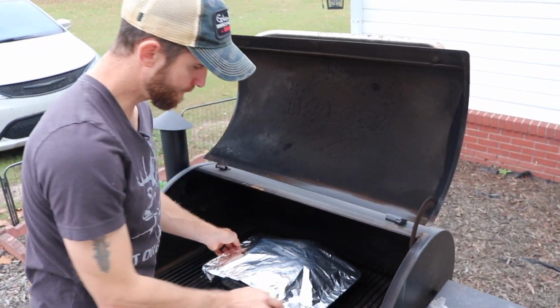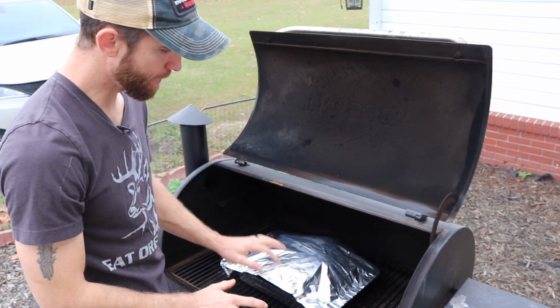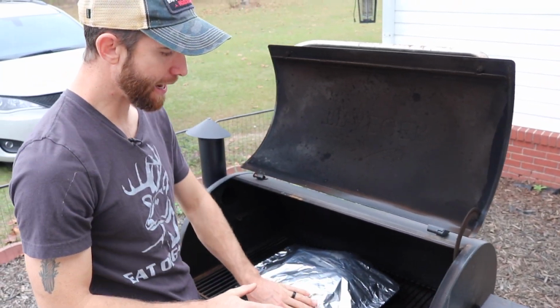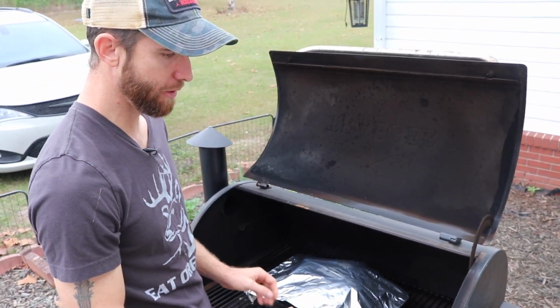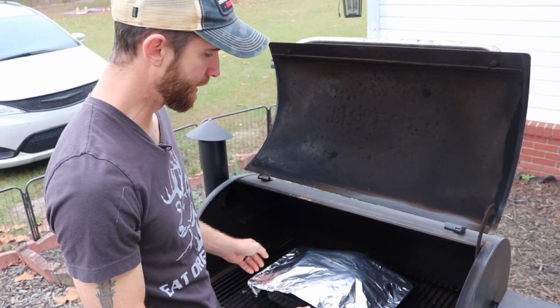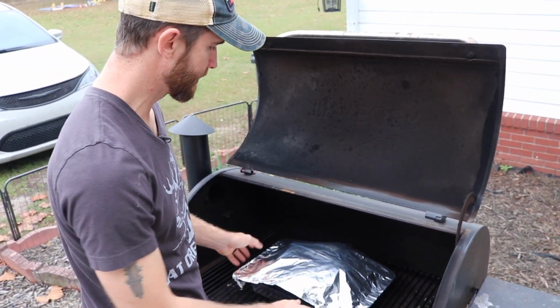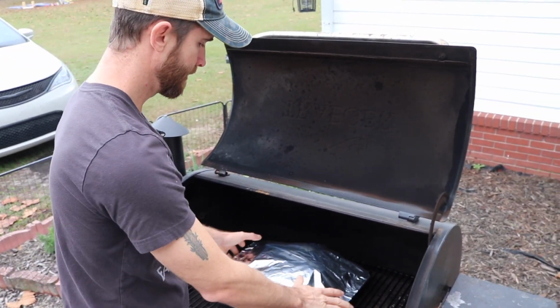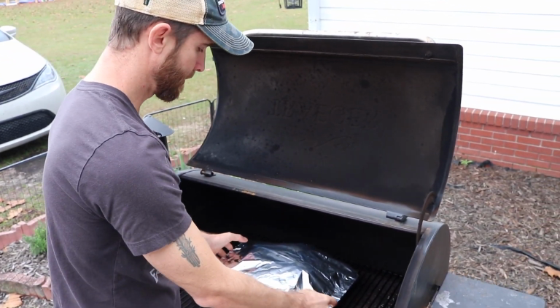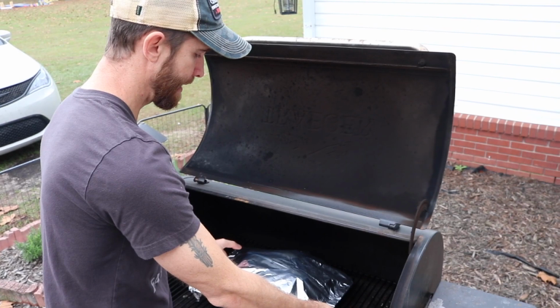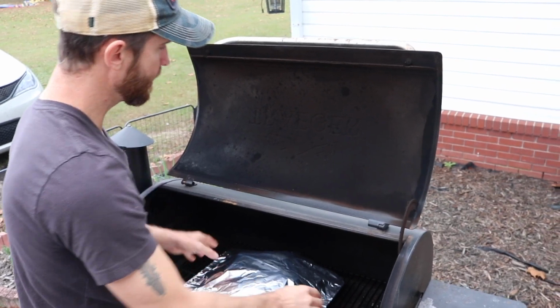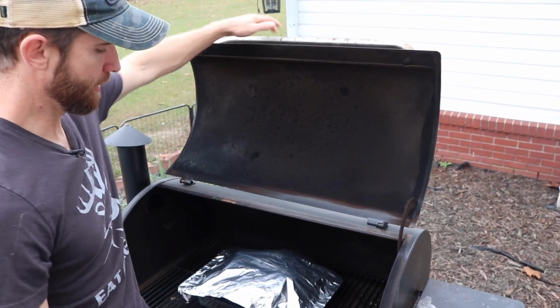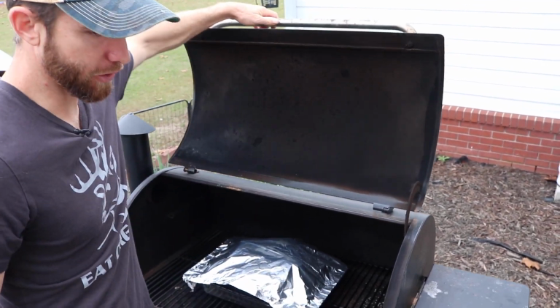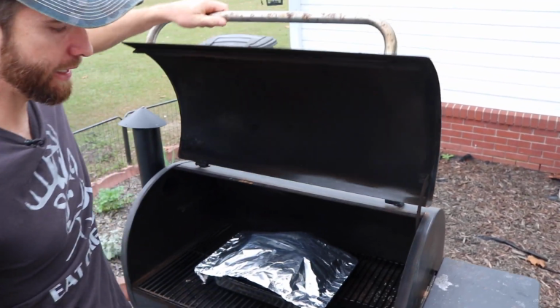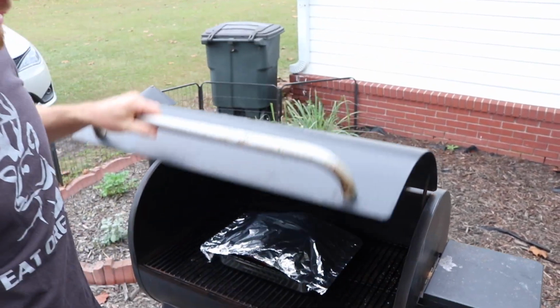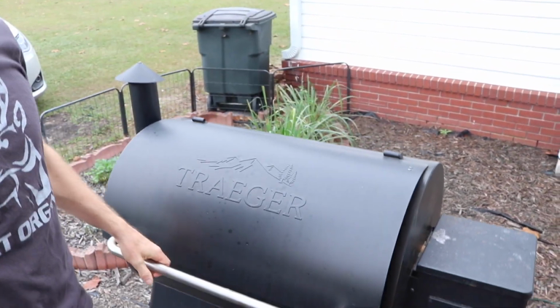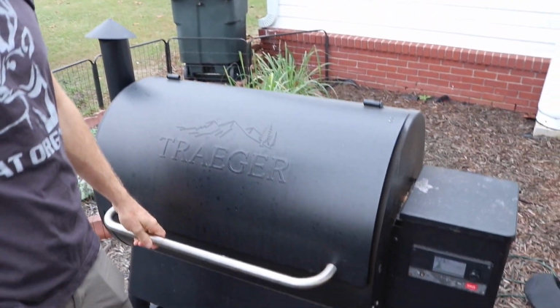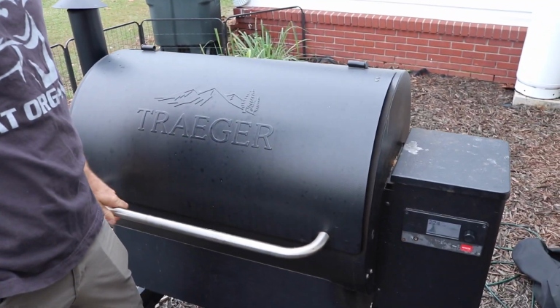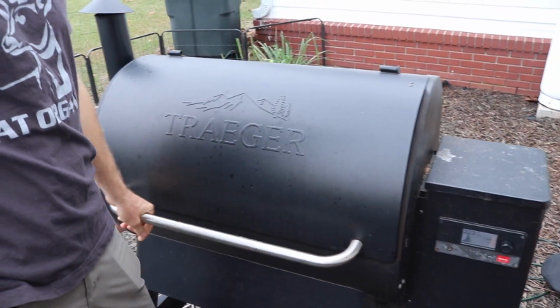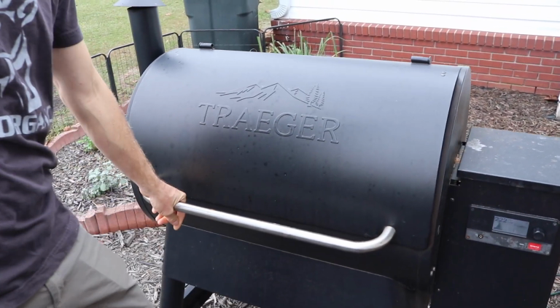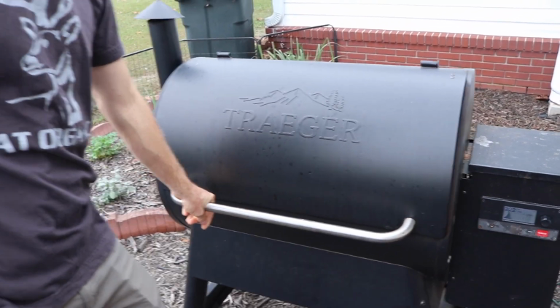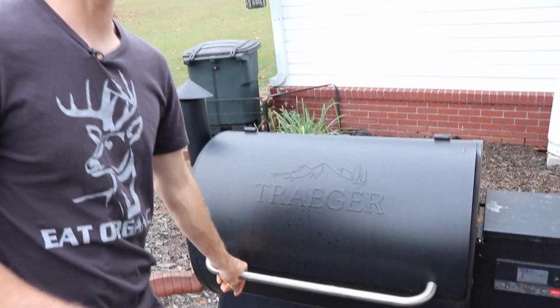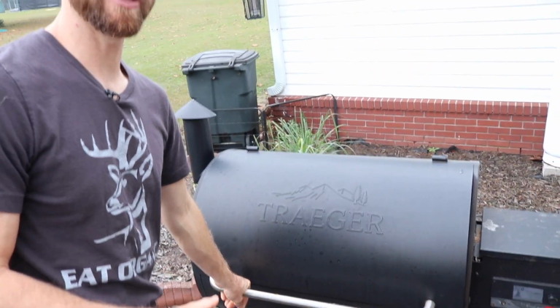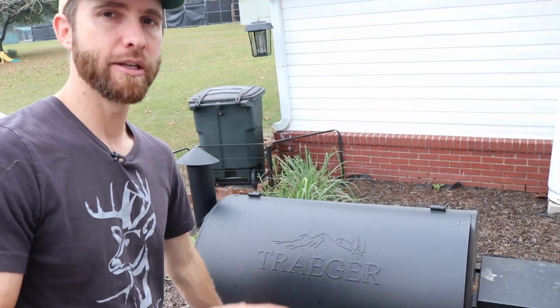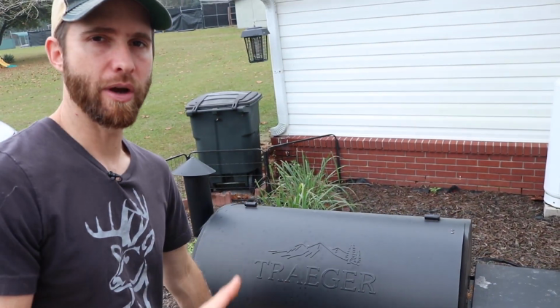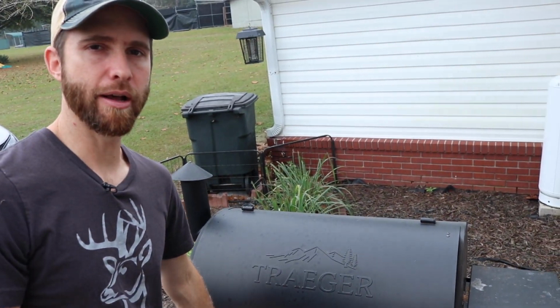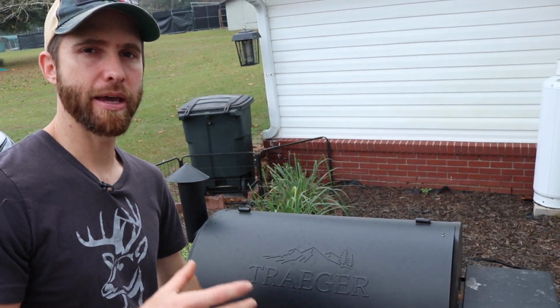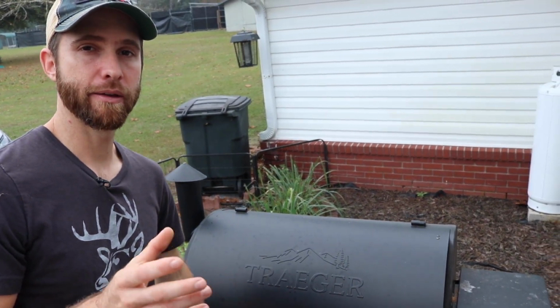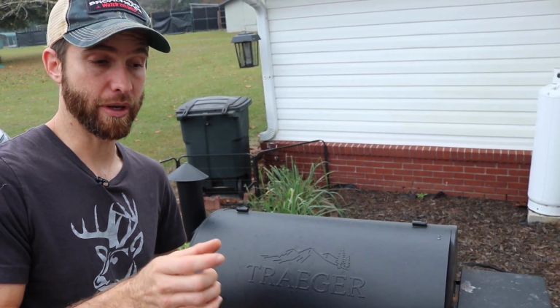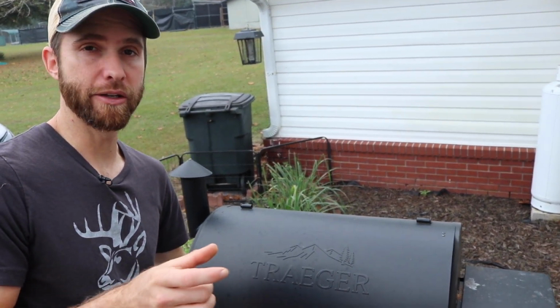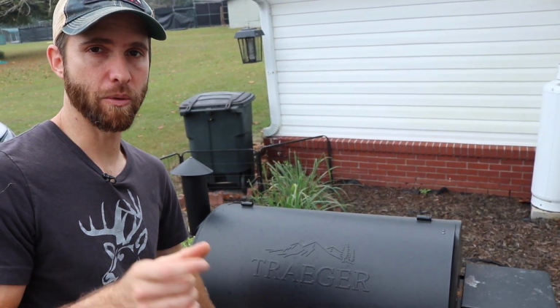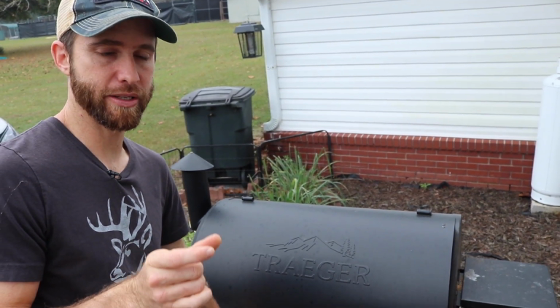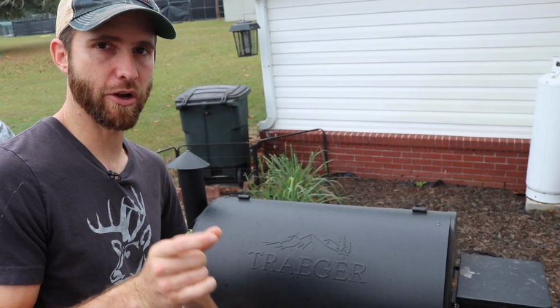We've got the Traeger at 250 degrees, putting this ham in here. I'm going to go ahead and close the lid and we're going to leave this closed for about two hours. In about two hours we're going to take a look at it, go ahead and cut it up — and that's where we're going to cut it into the actual burnt ends, the little chunks.